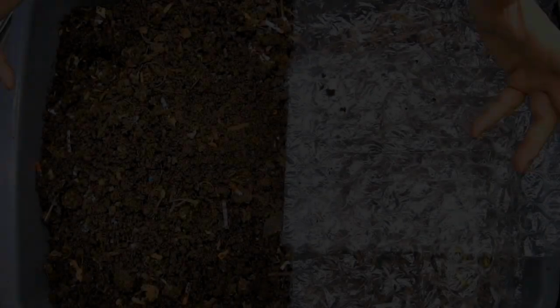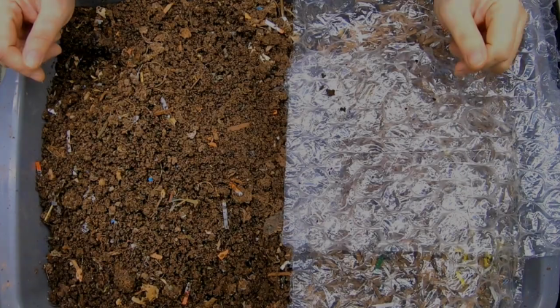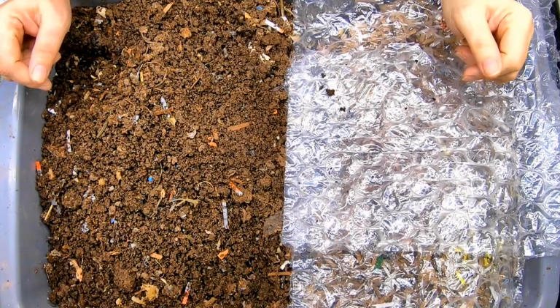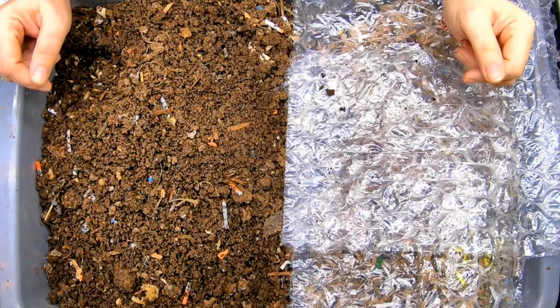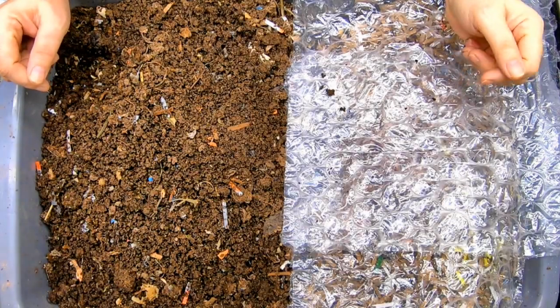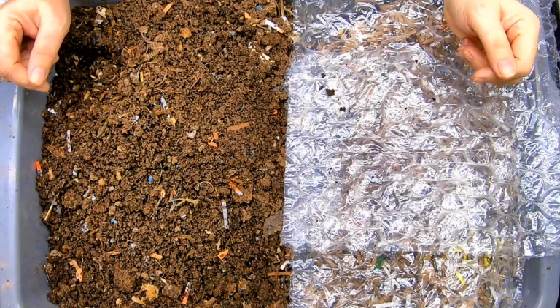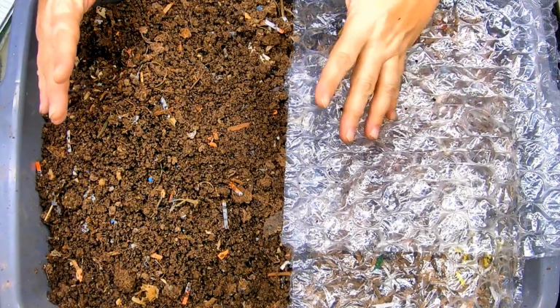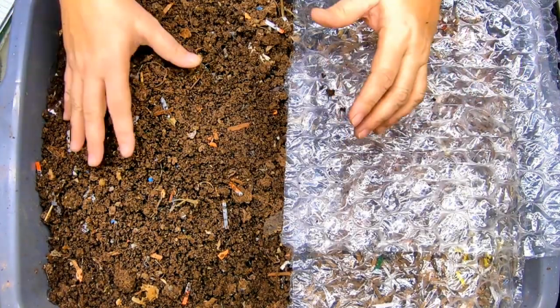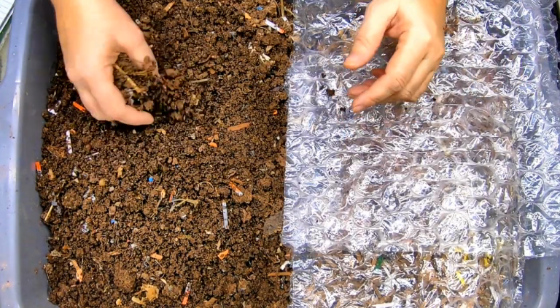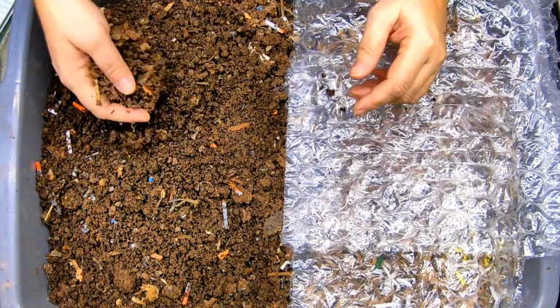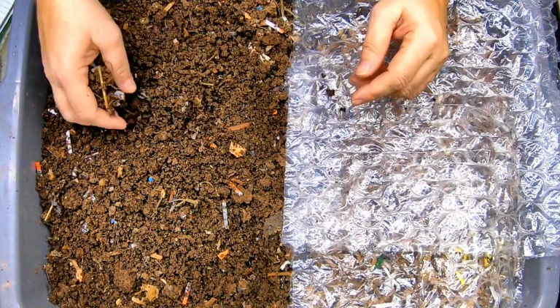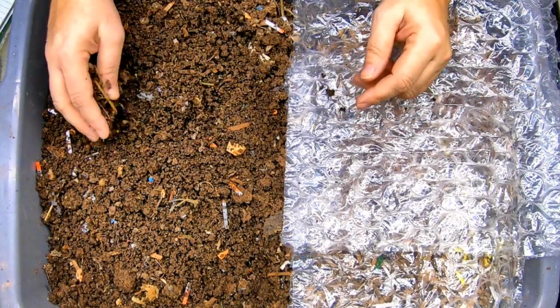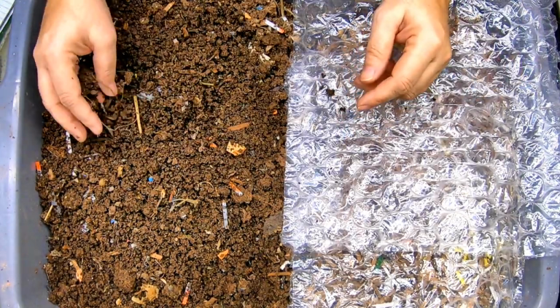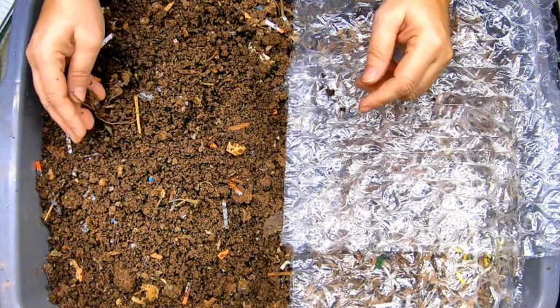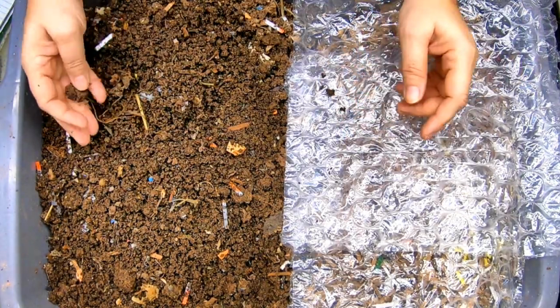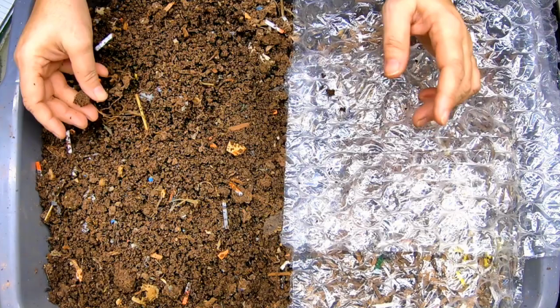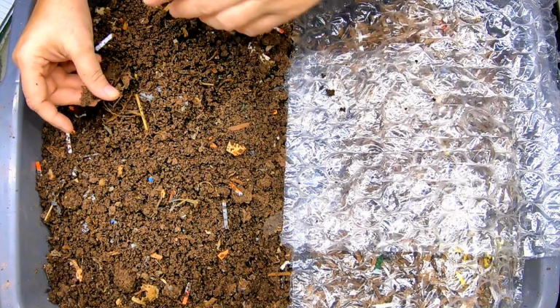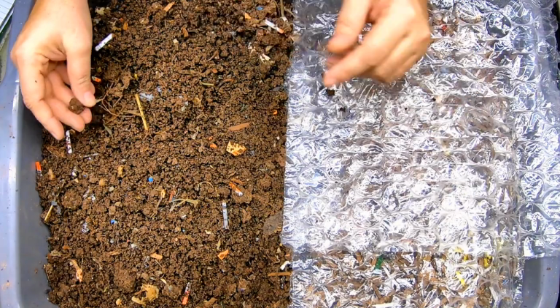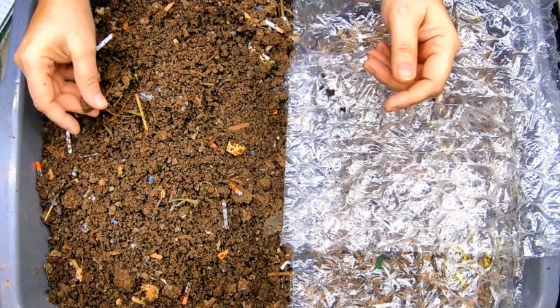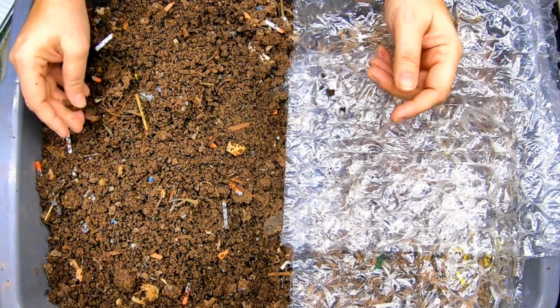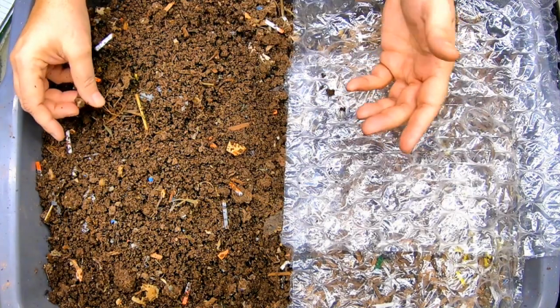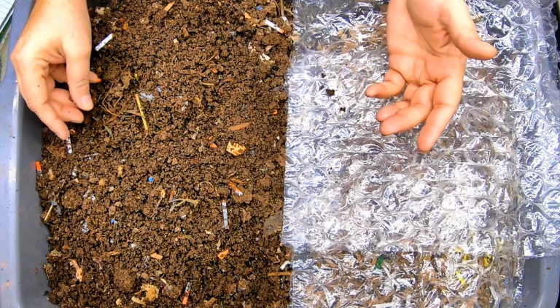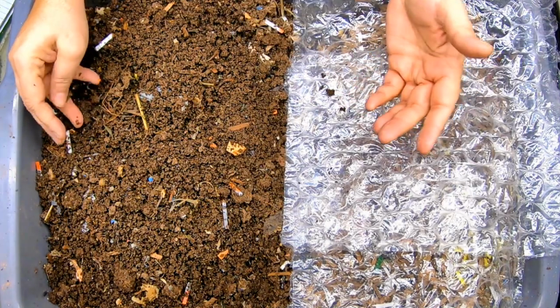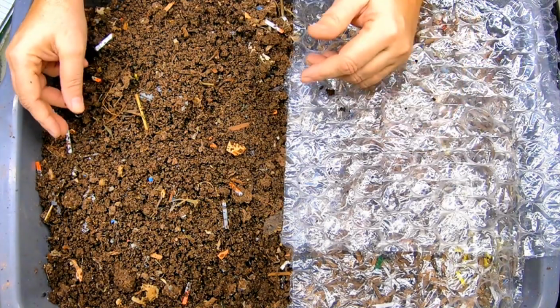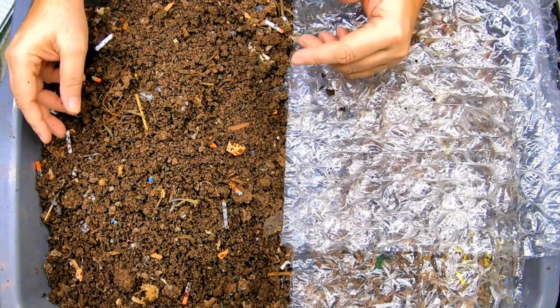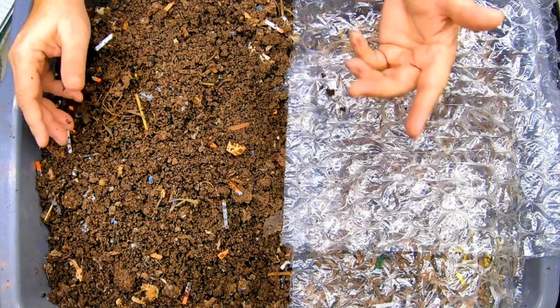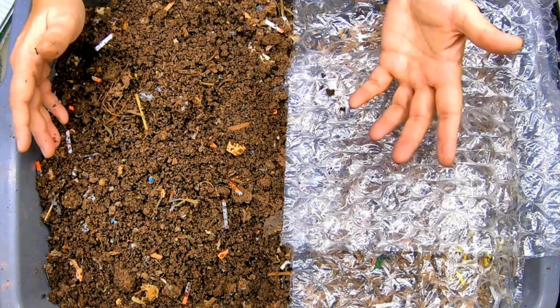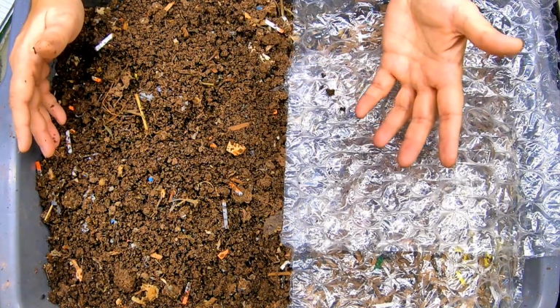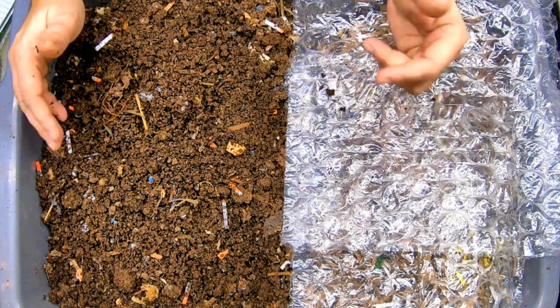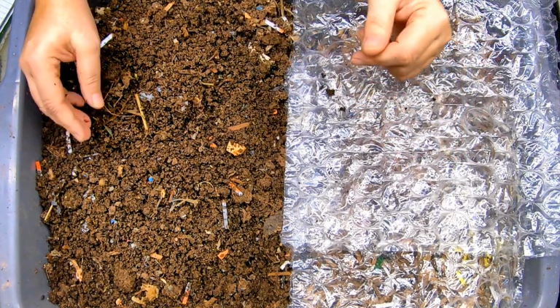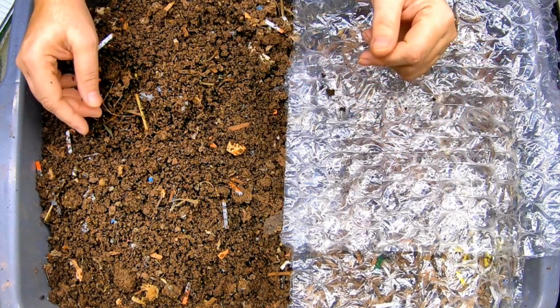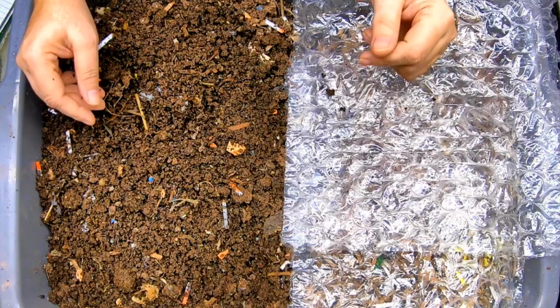Hey guys, it's Anne. Welcome to the channel. If you're new here, I do indoor vermiculture or worm farming, and in particular I like to do a lot of experiments and get rid of a lot of worm farming legends.